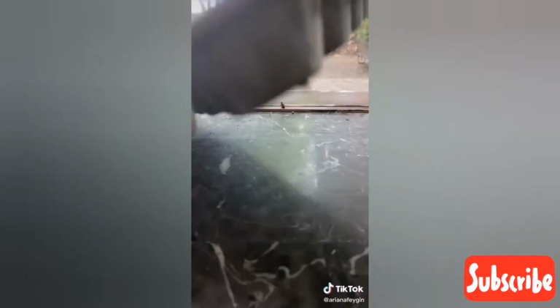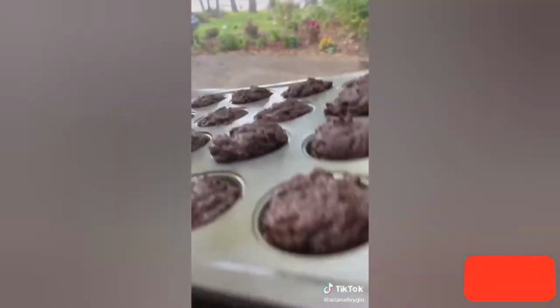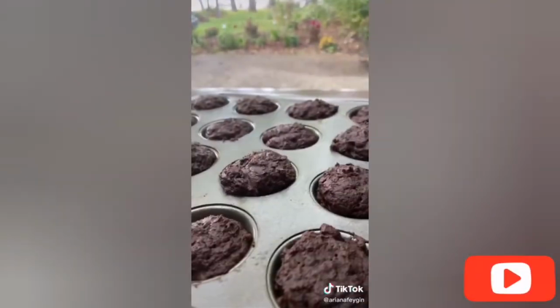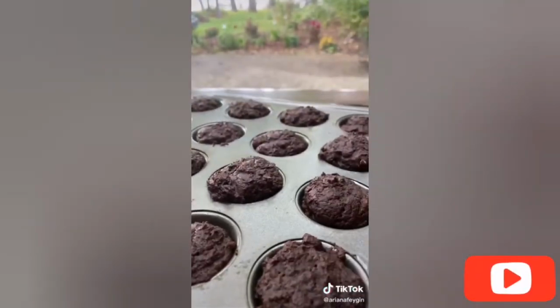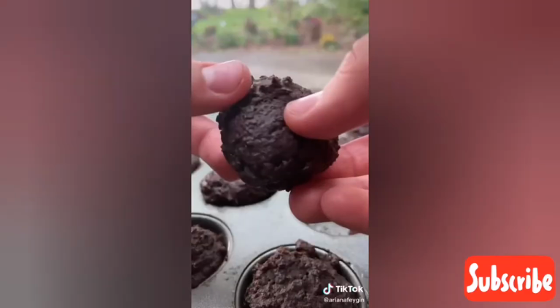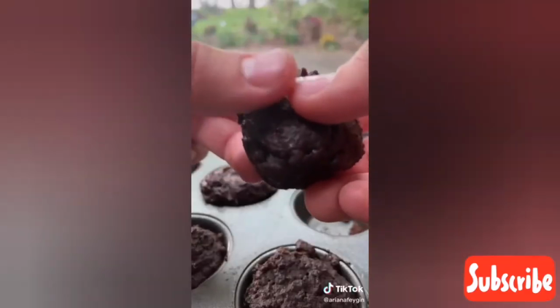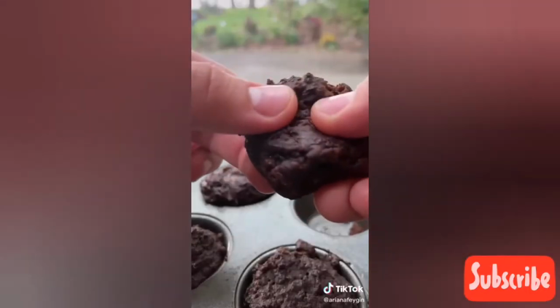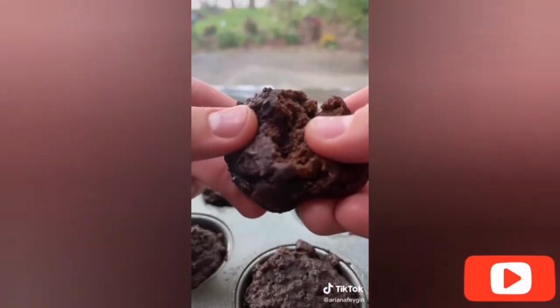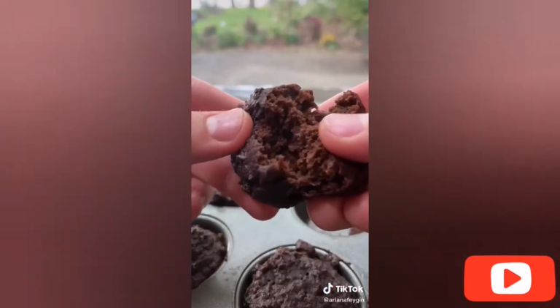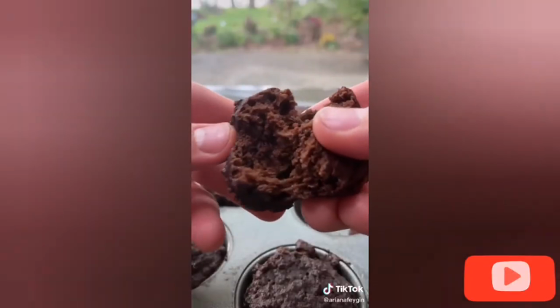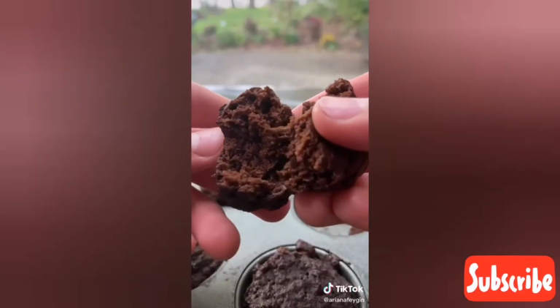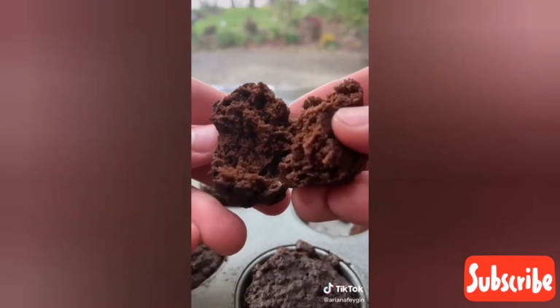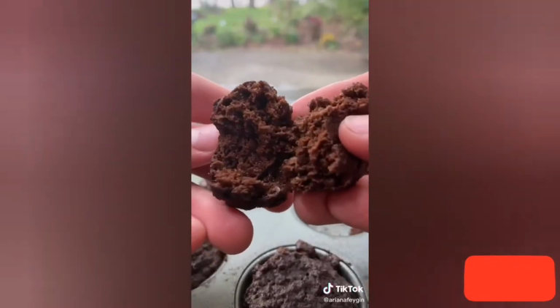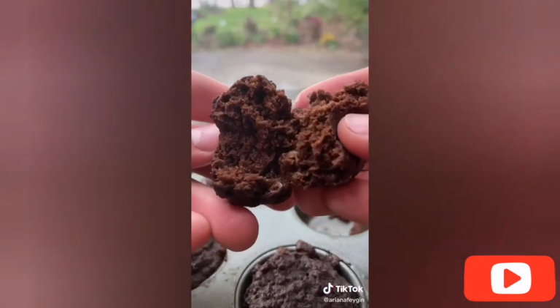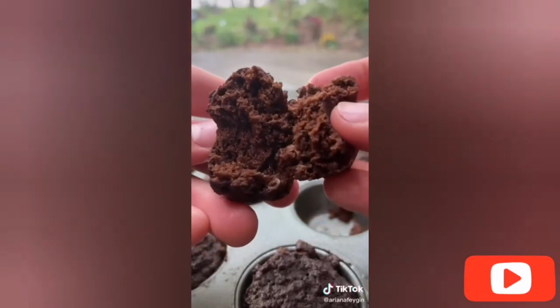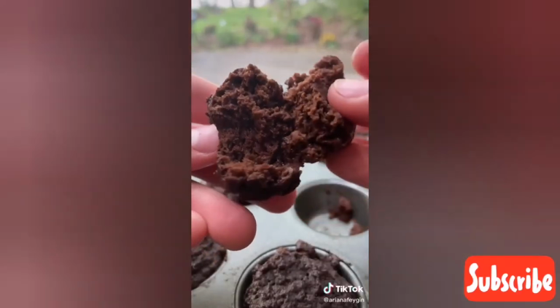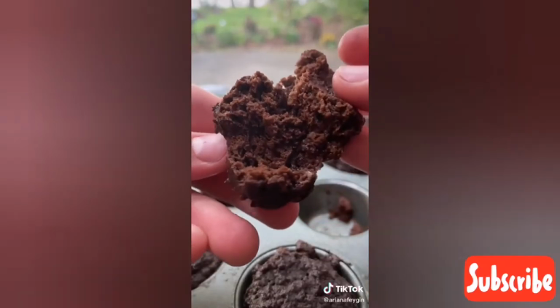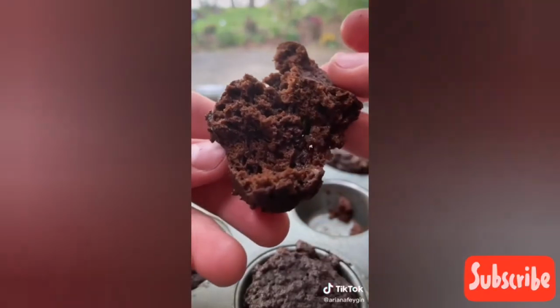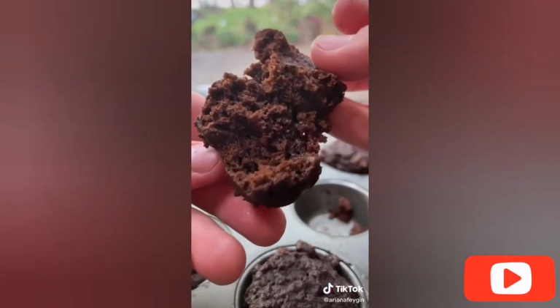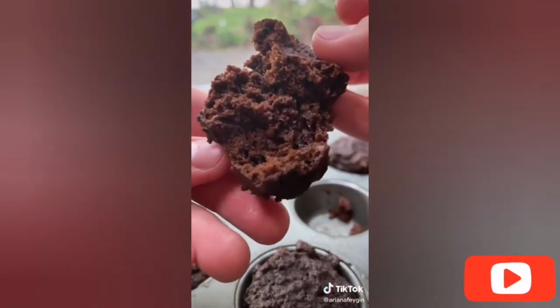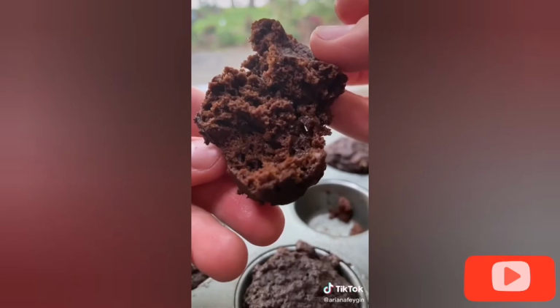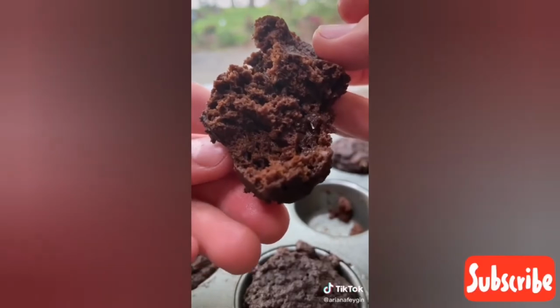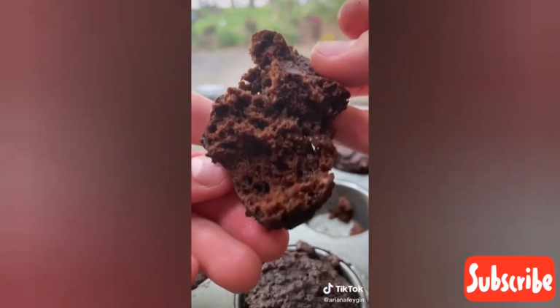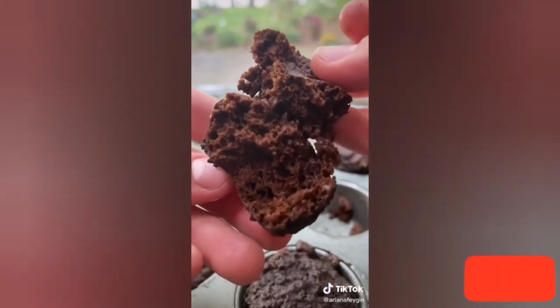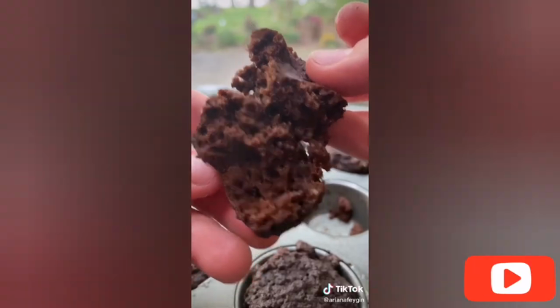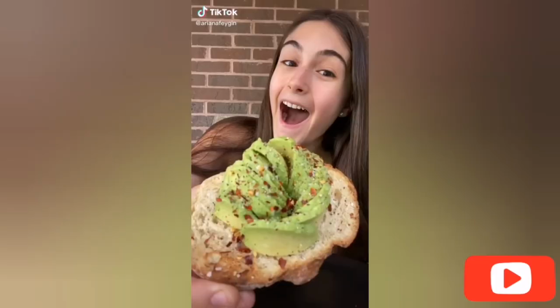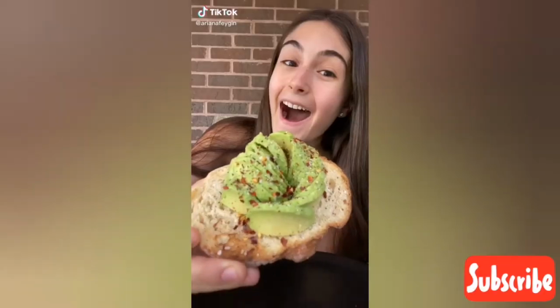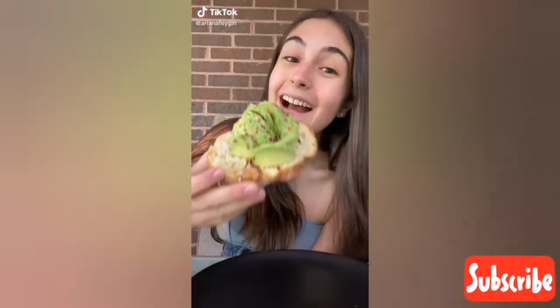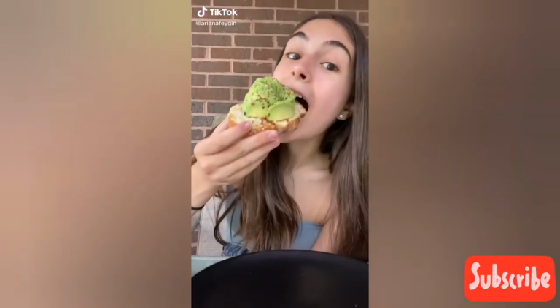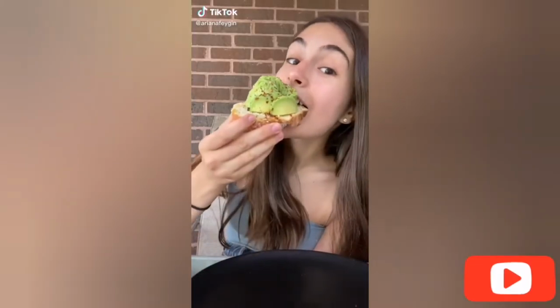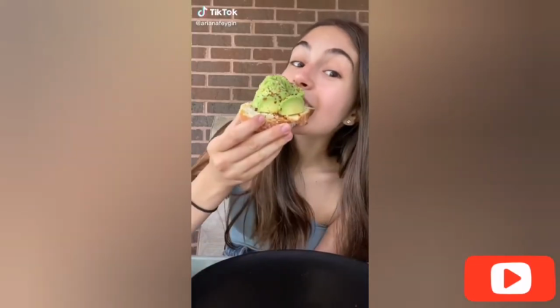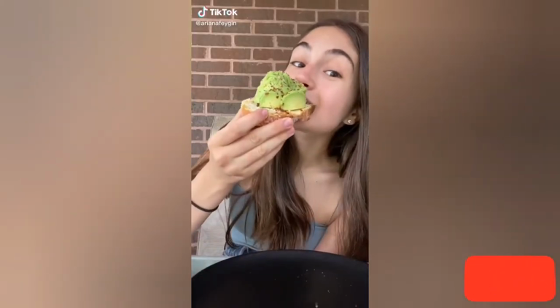These brownies are chewy and a little bit fudgy on the inside — they're so good, you have to give them a try.